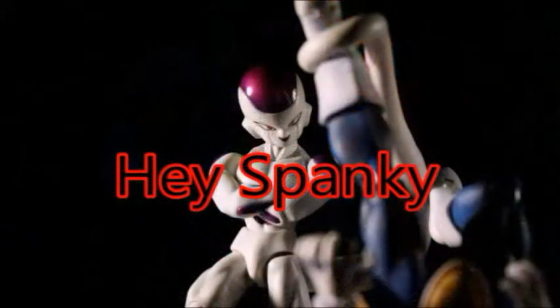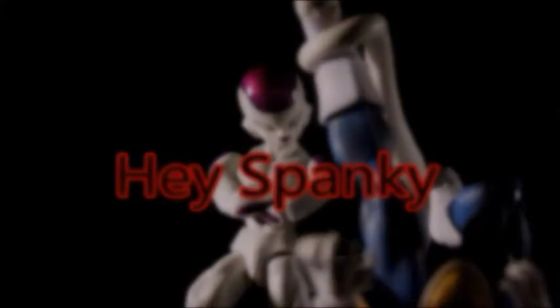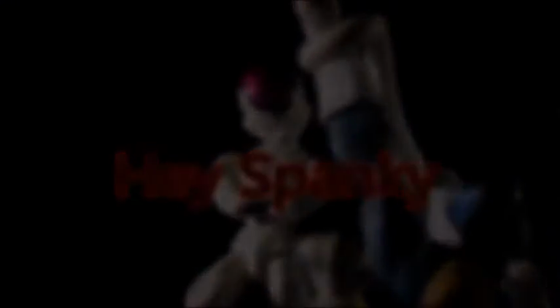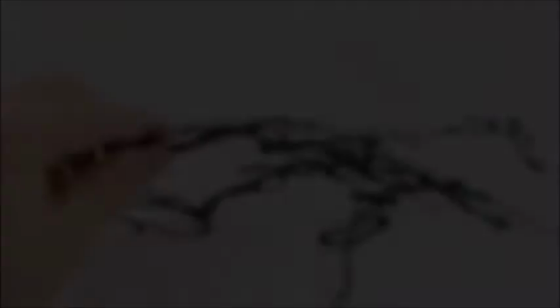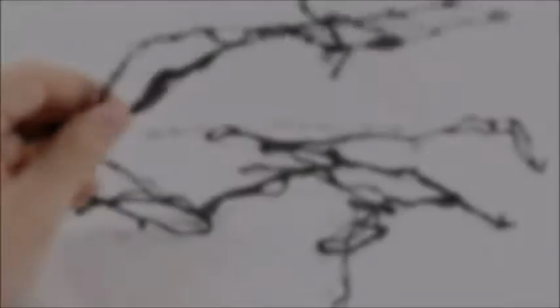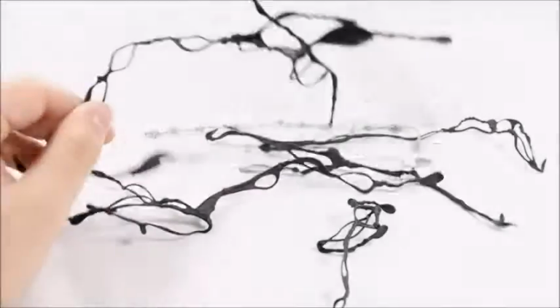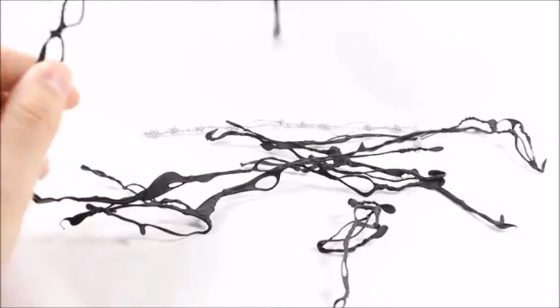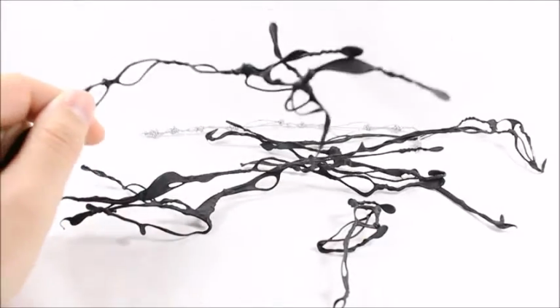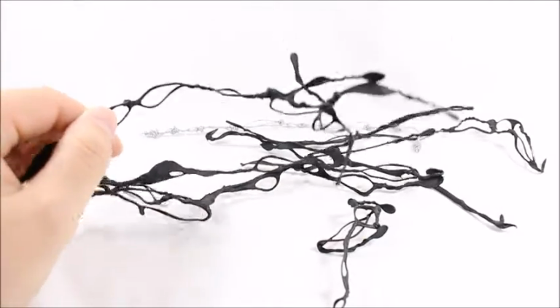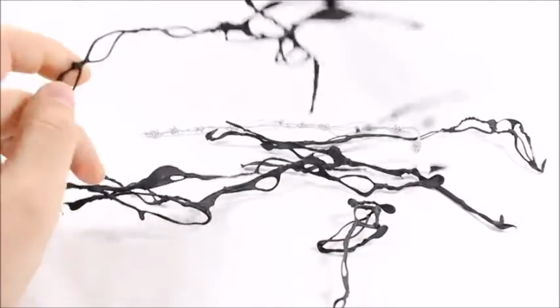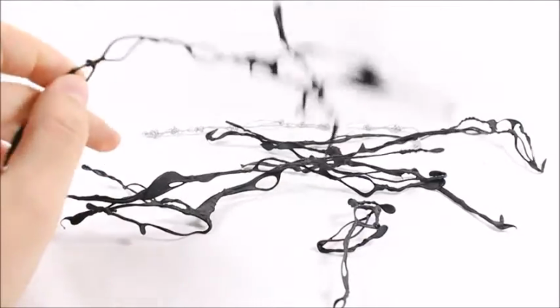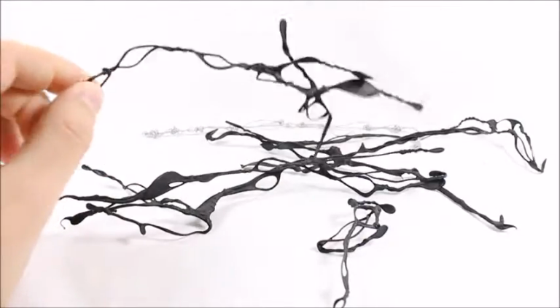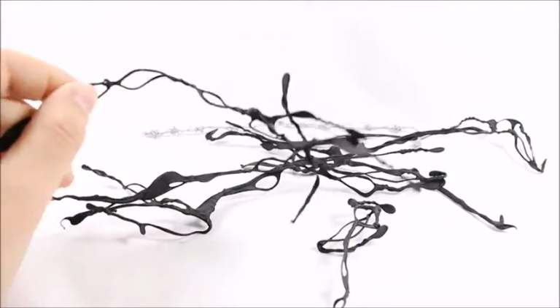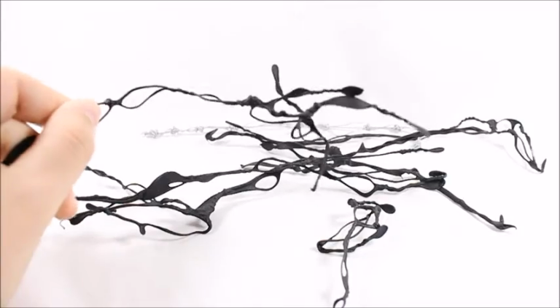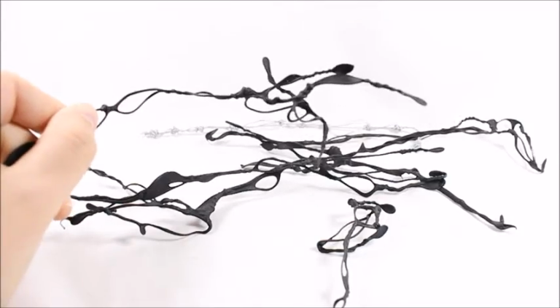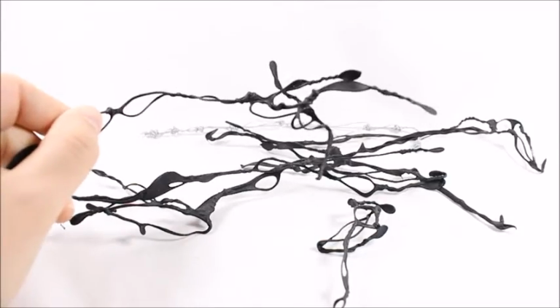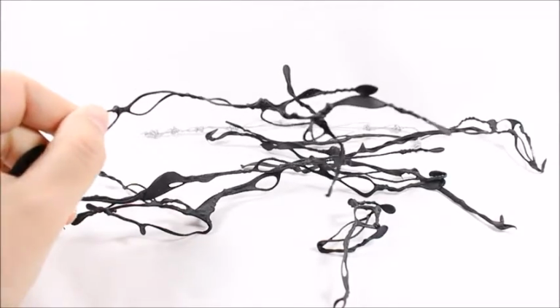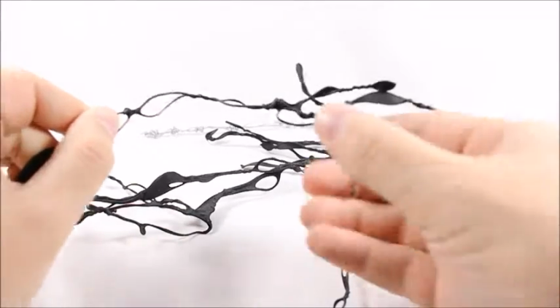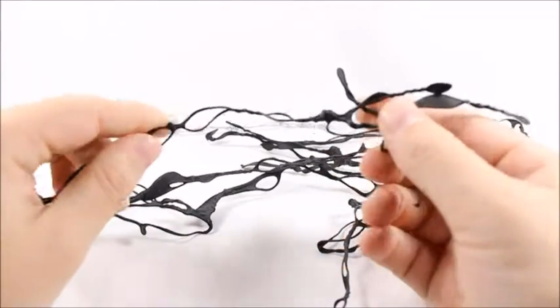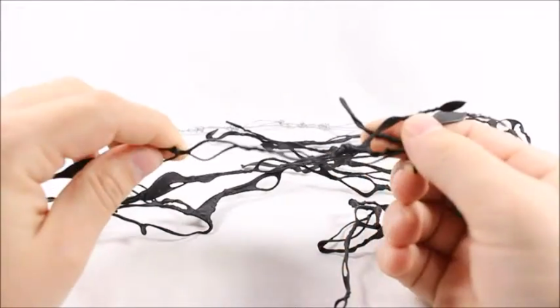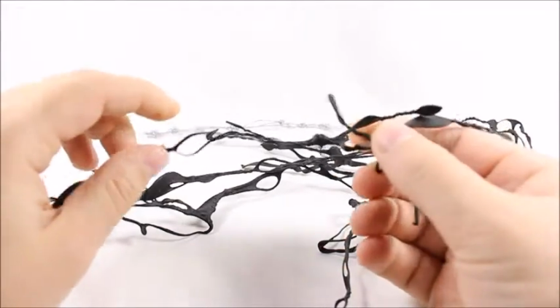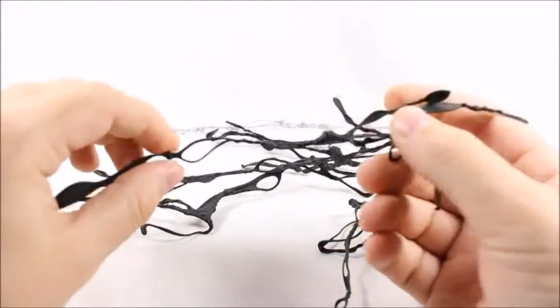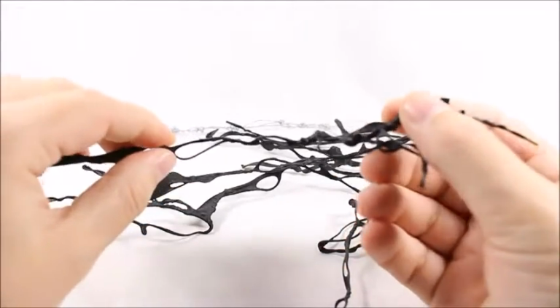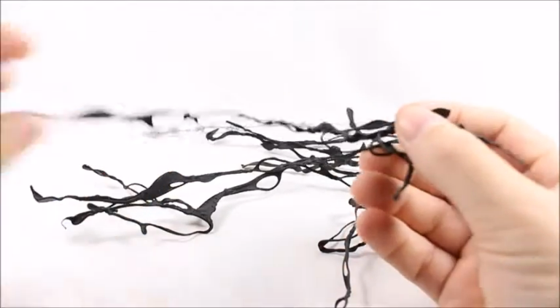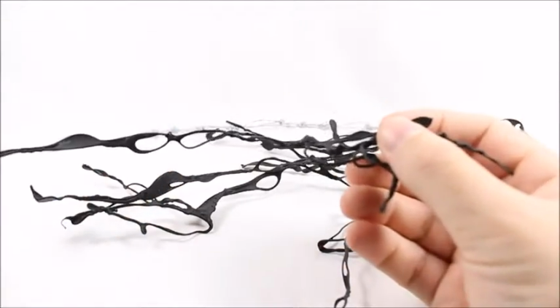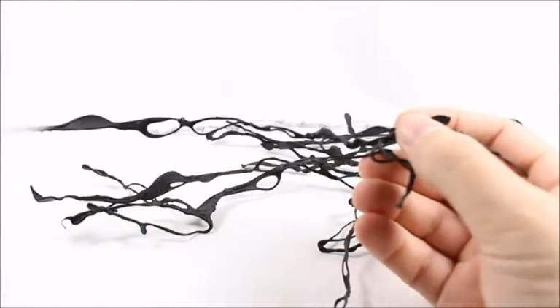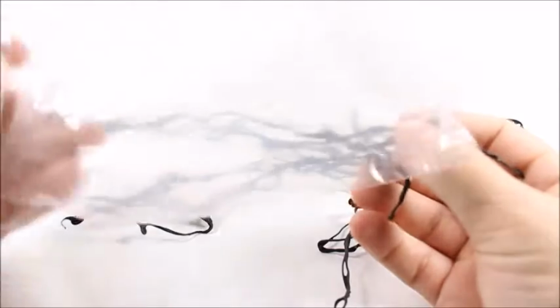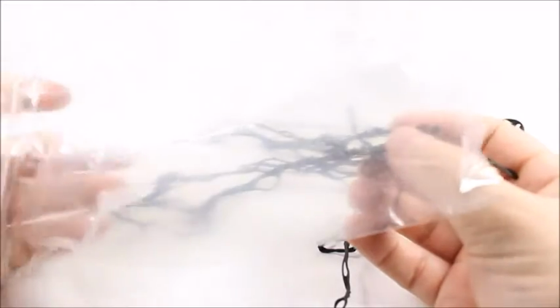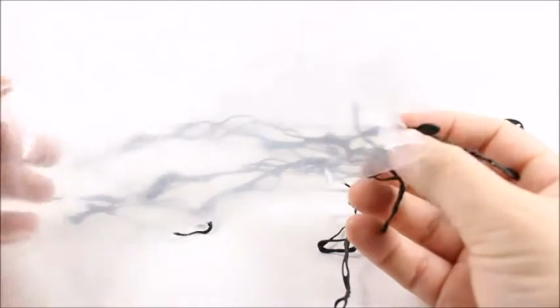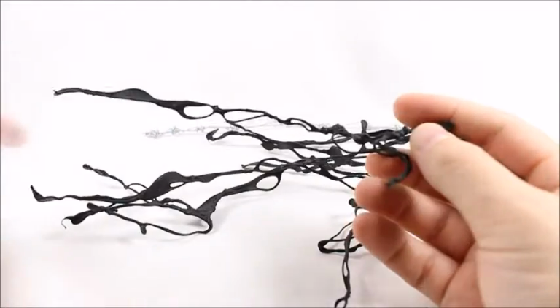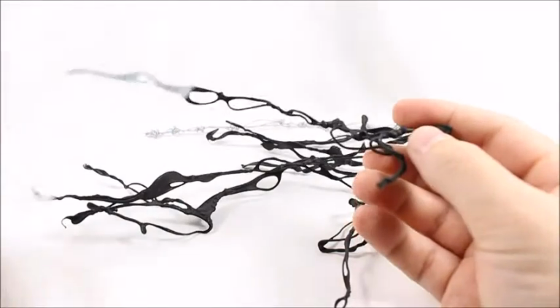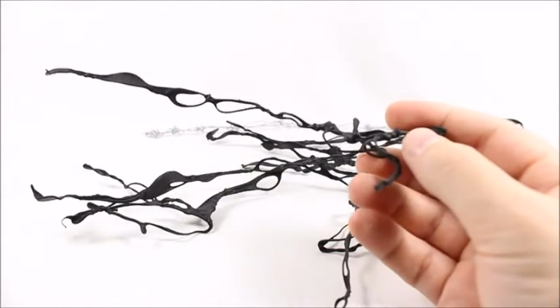Hey, what's good viewer, this is Spanky. Today I've got the Articulated Comic Book Art ACBA black tendrils. This is the very first release of their black tendrils — it only came in a little plastic bag, nothing too official.